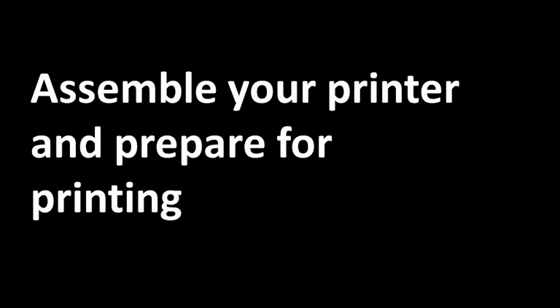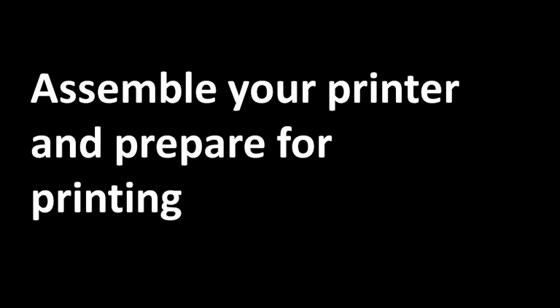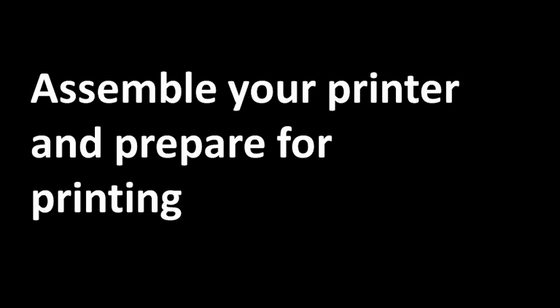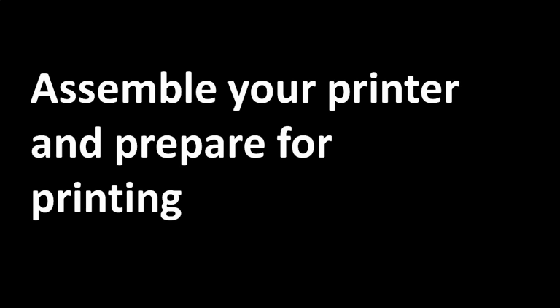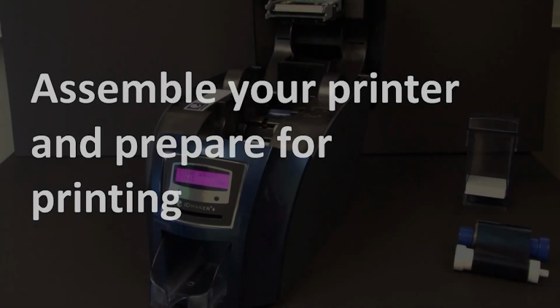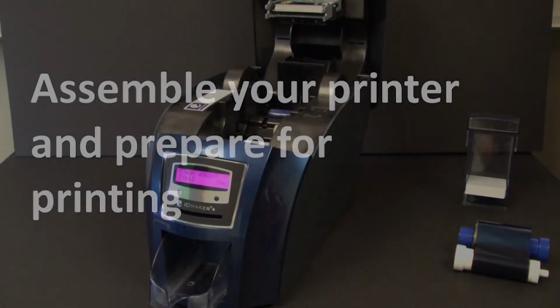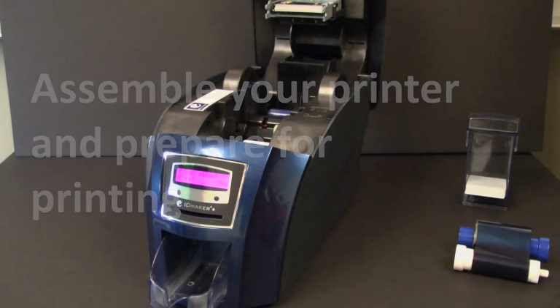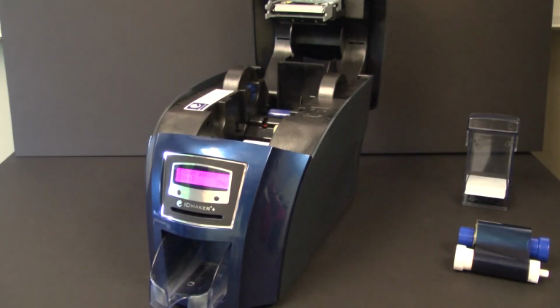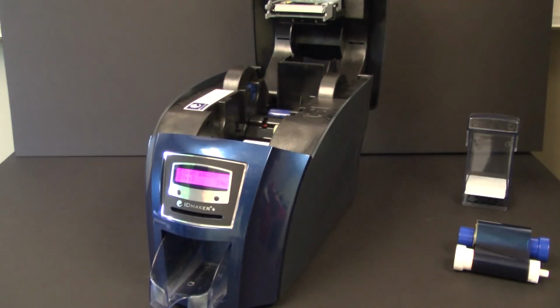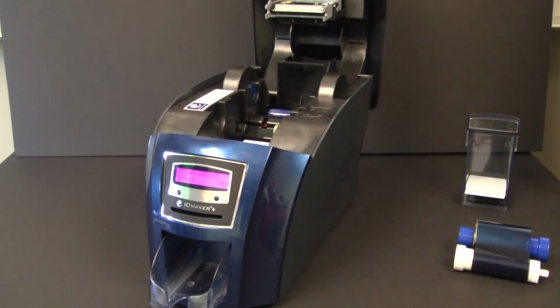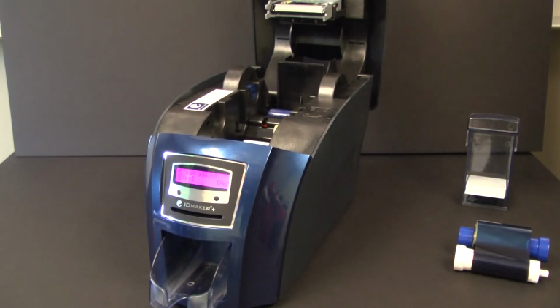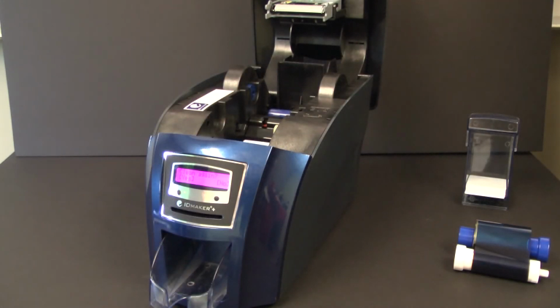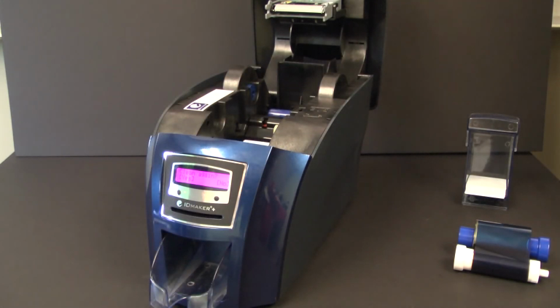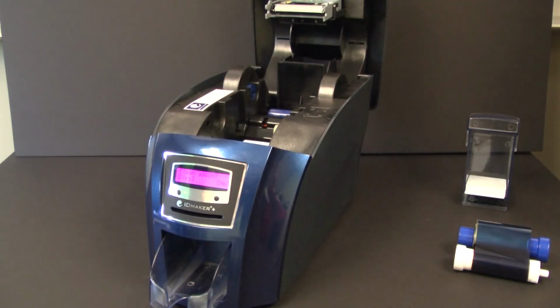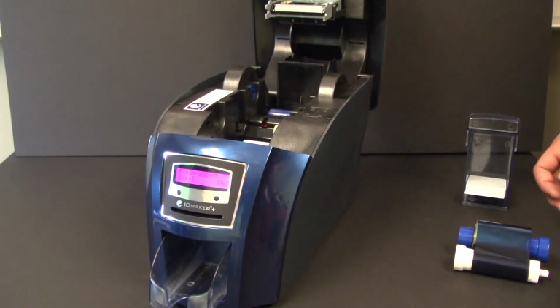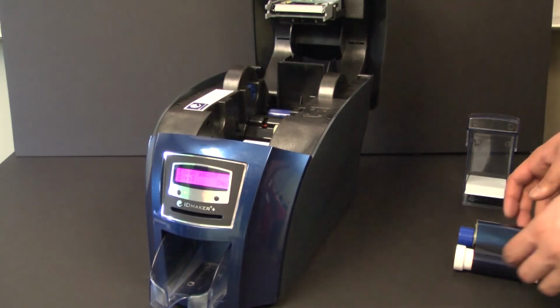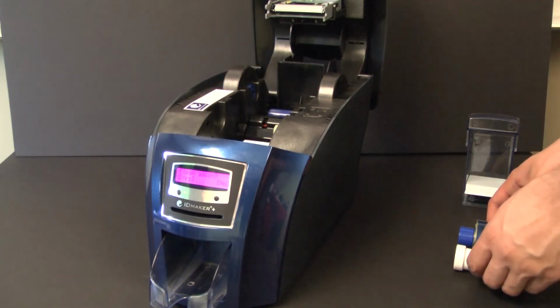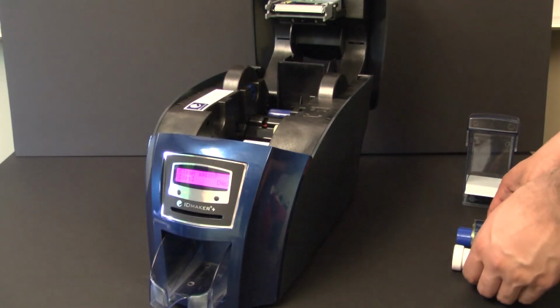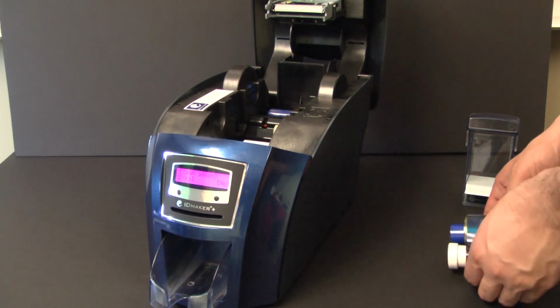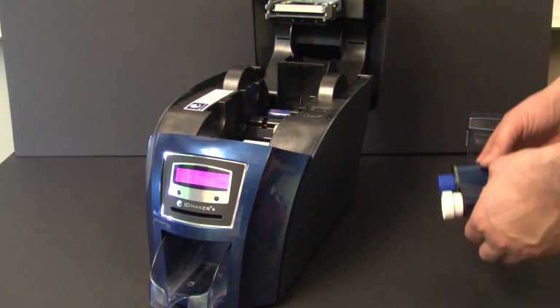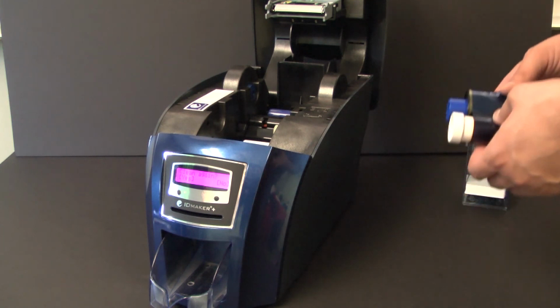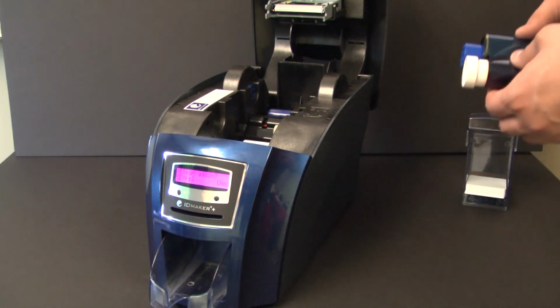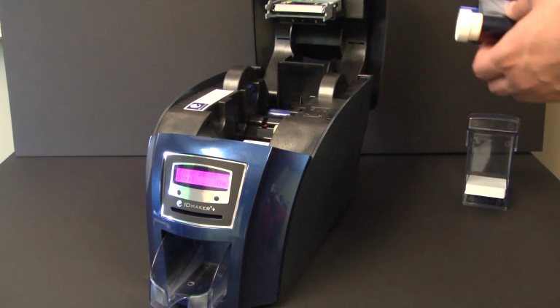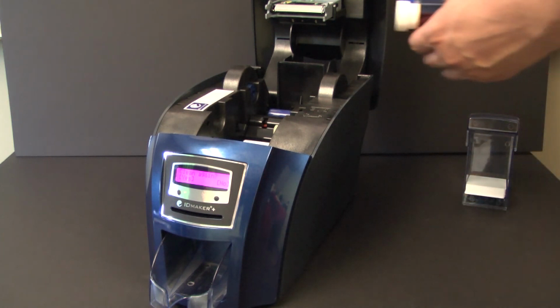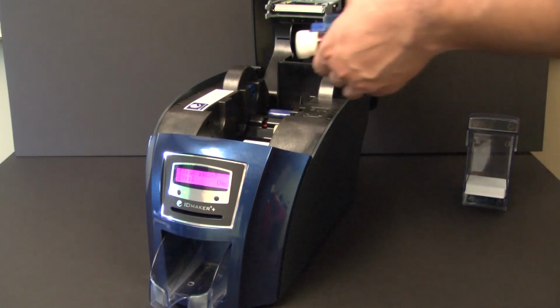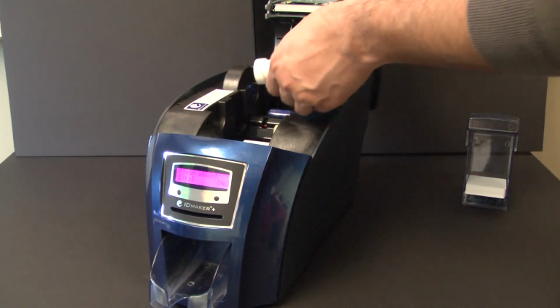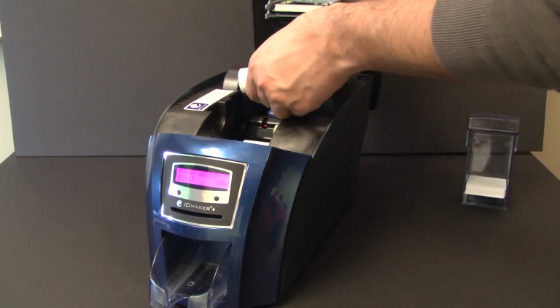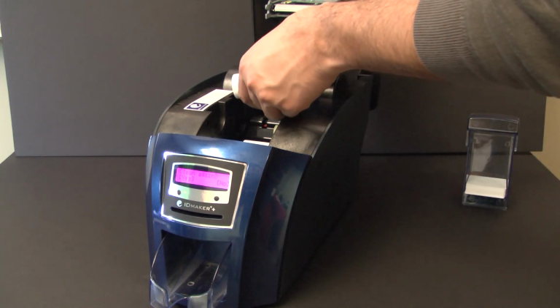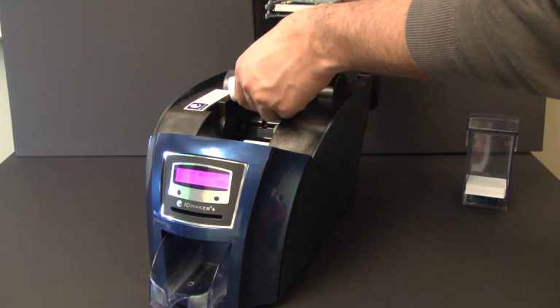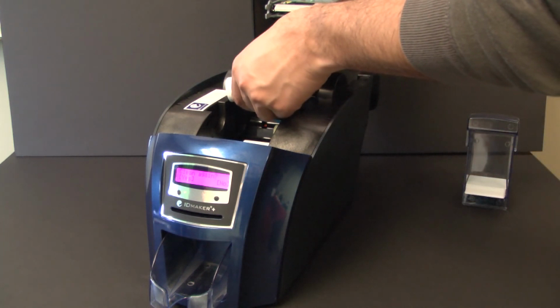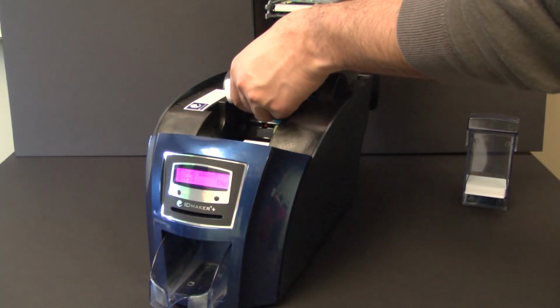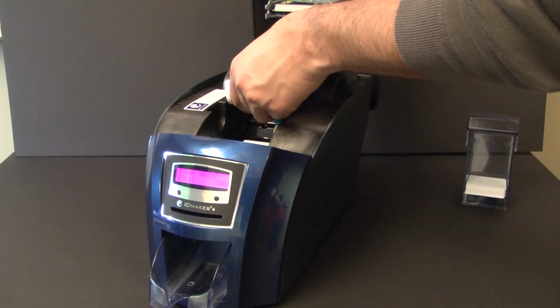Your ID Maker Advantage is clean. You can now insert the ribbon, close the lid, and insert the rear card hopper.